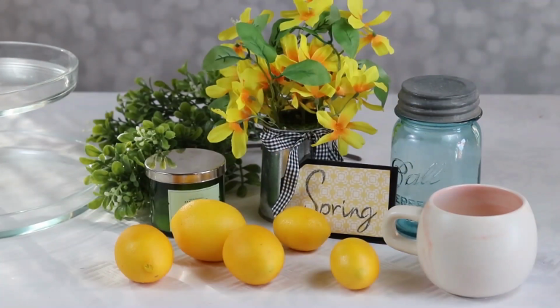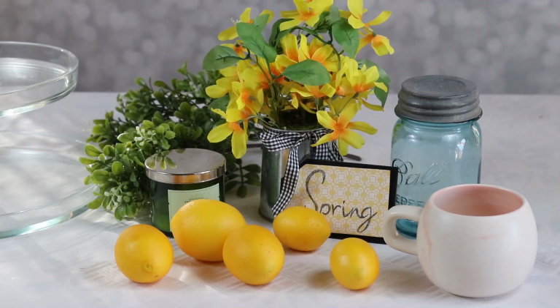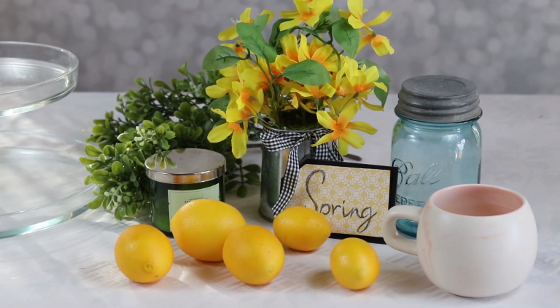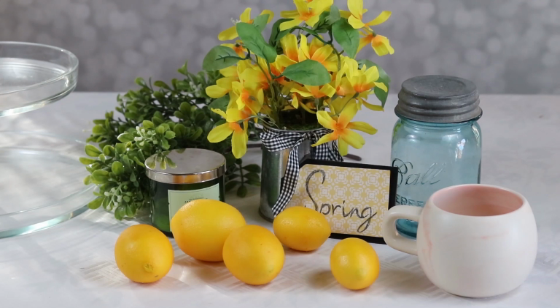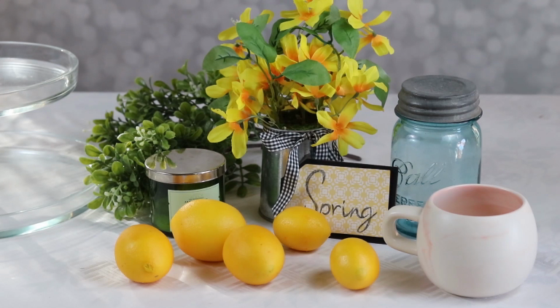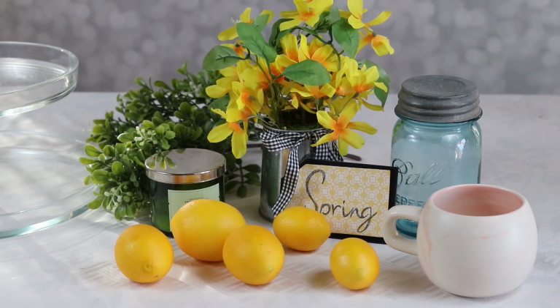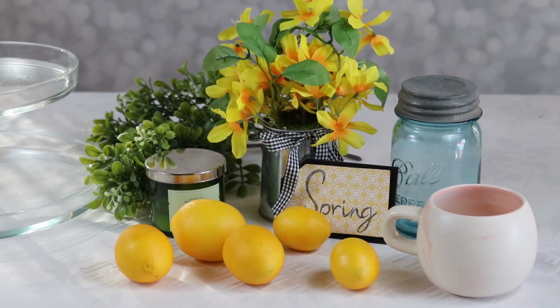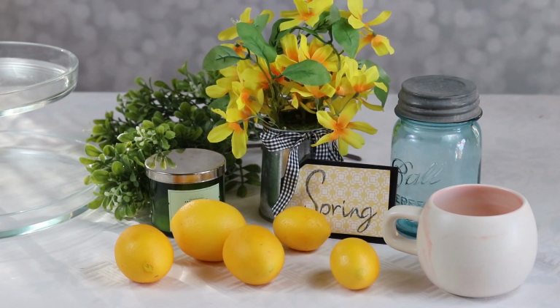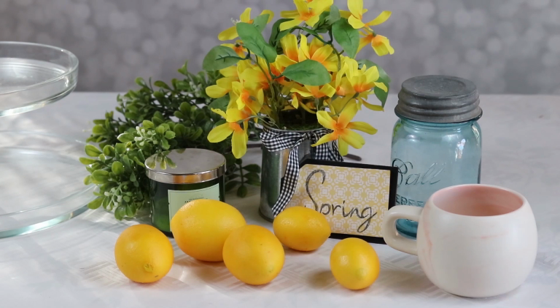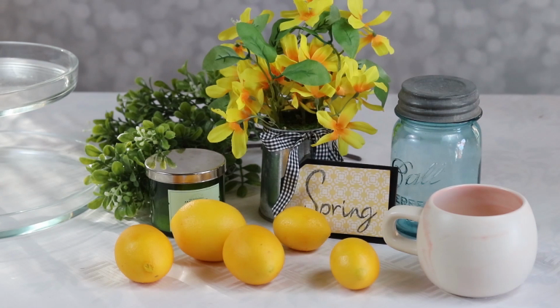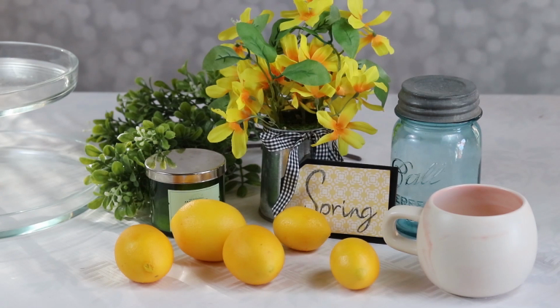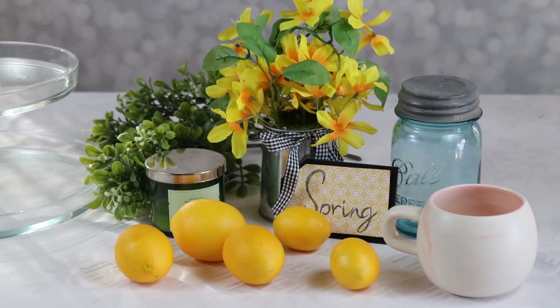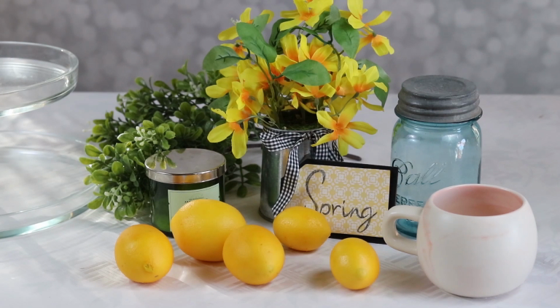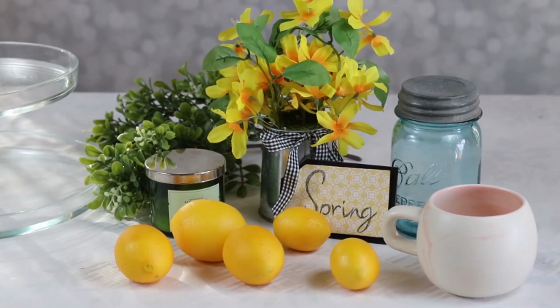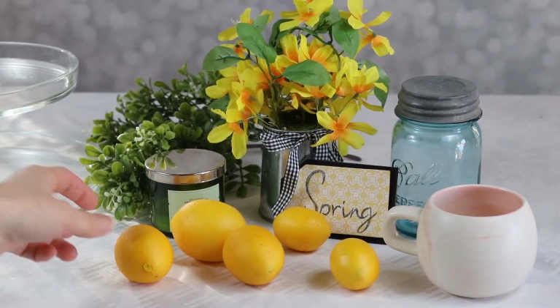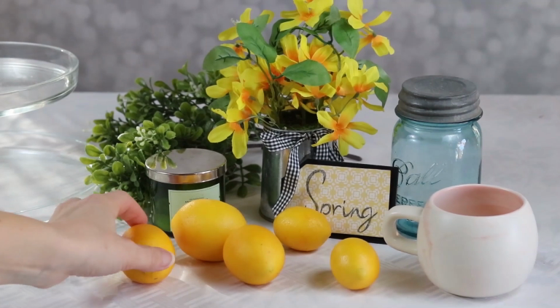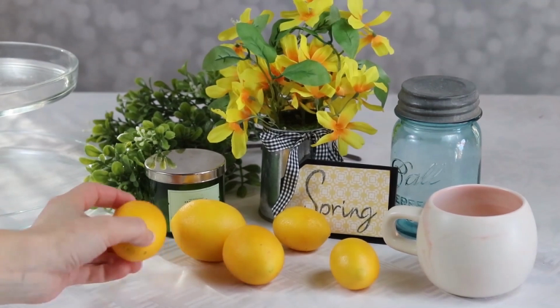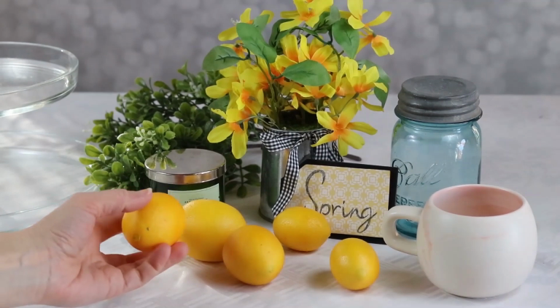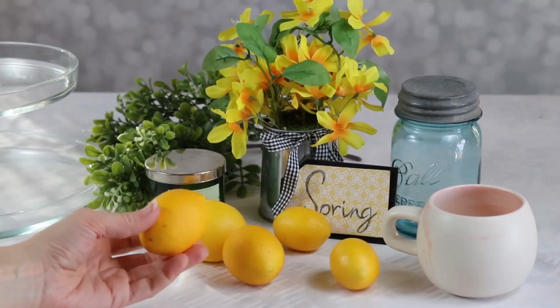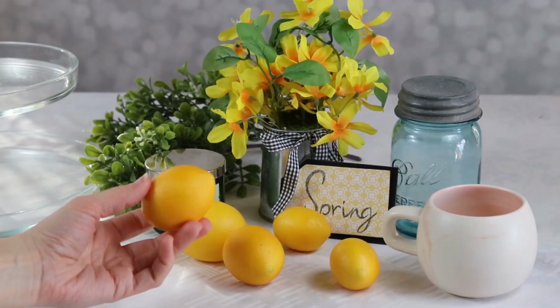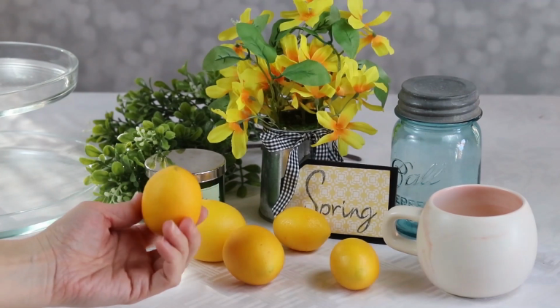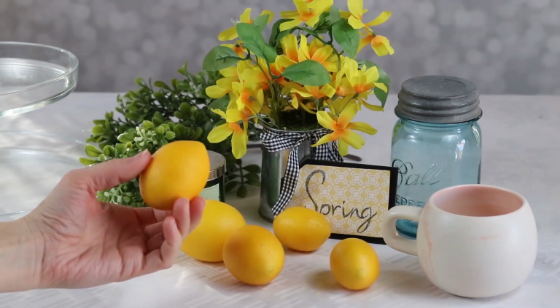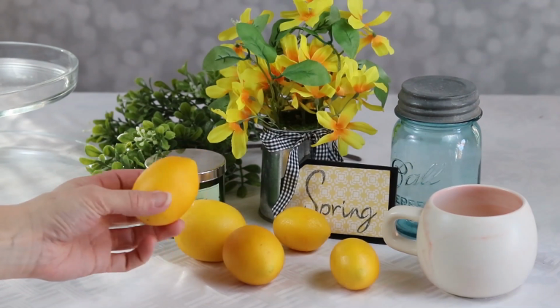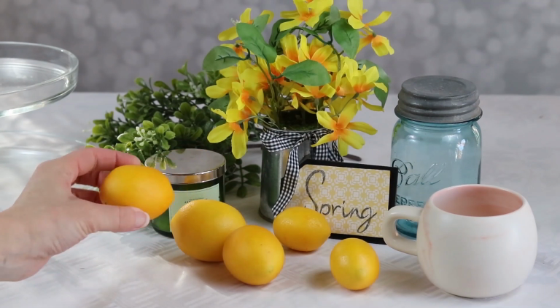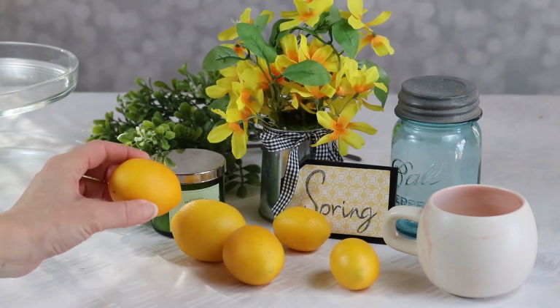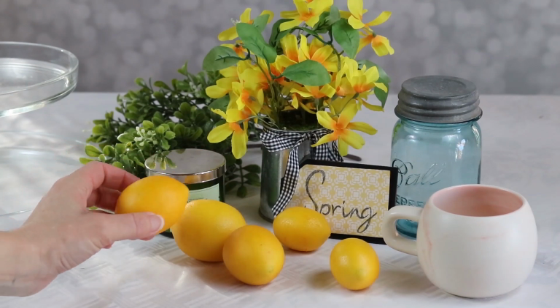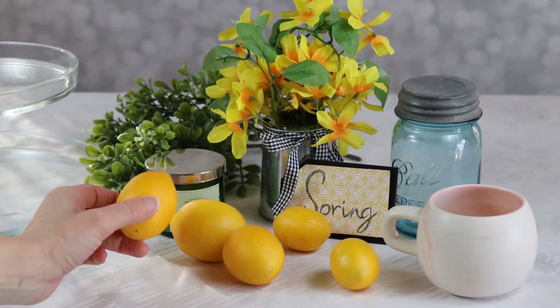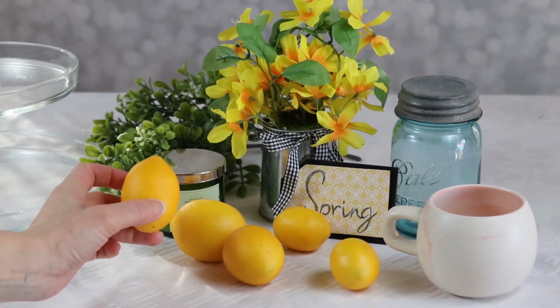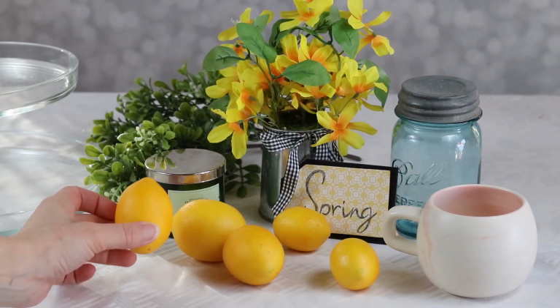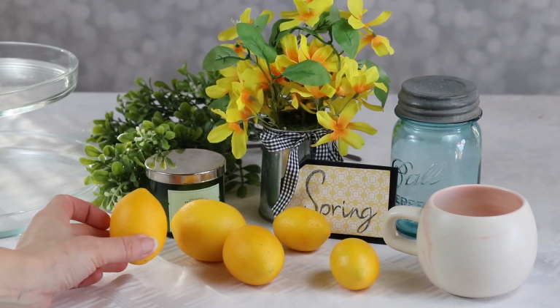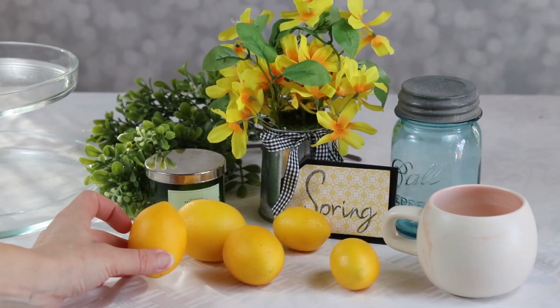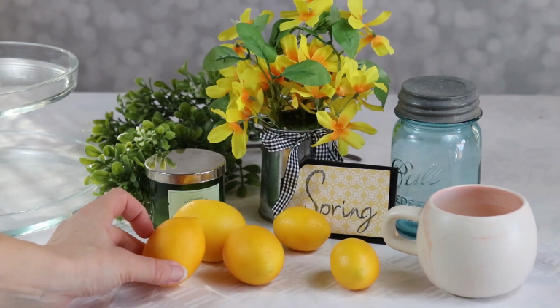These are the items that I'm going to use to style a two-tiered glass tray for spring. These lemons are on my mantle this summer also. These are from Walmart and they're decent quality and they're going to bring a good pop of yellow to this tray.